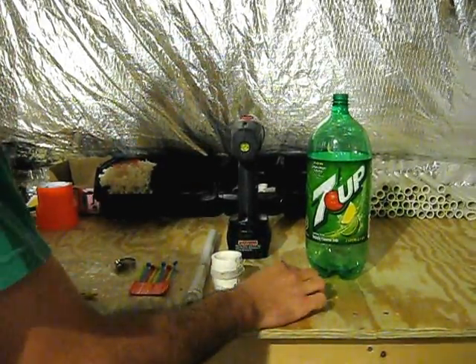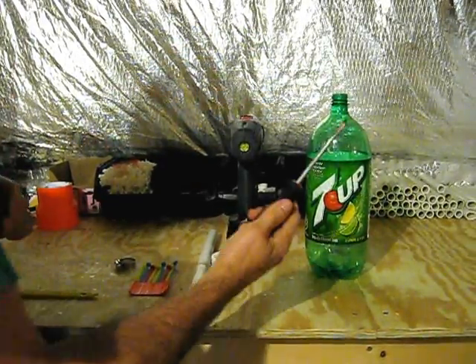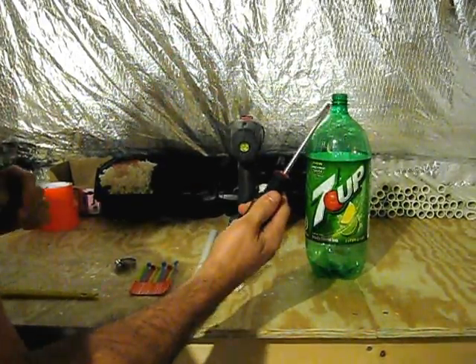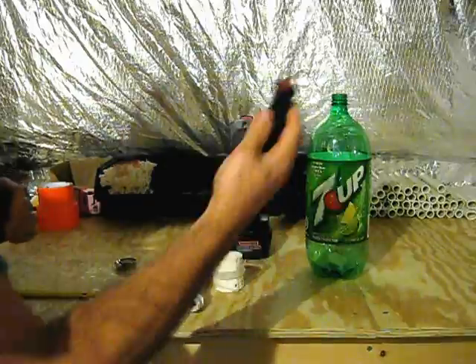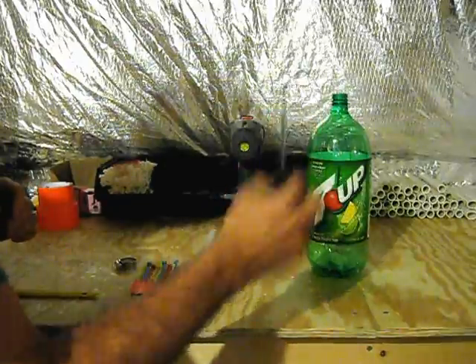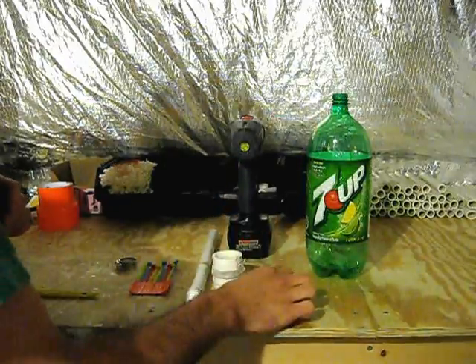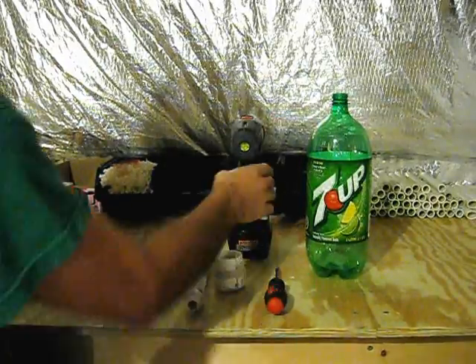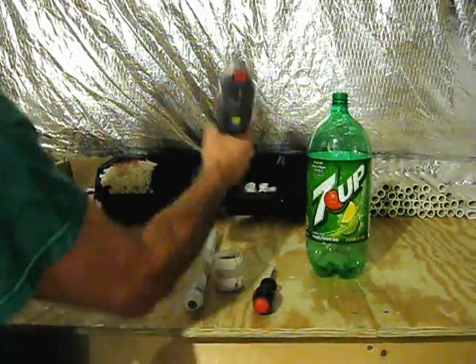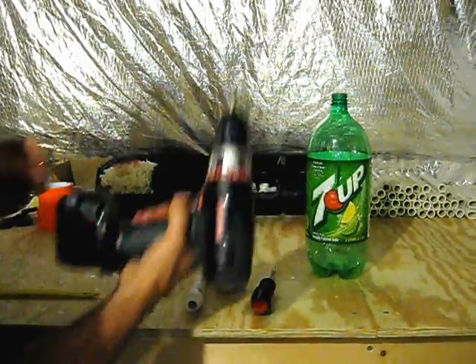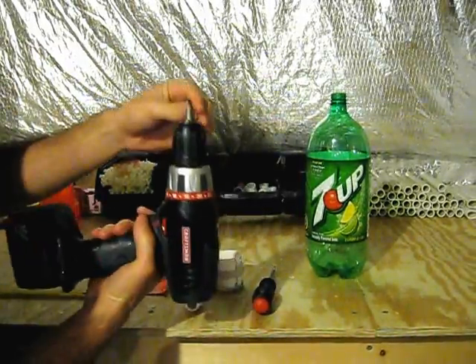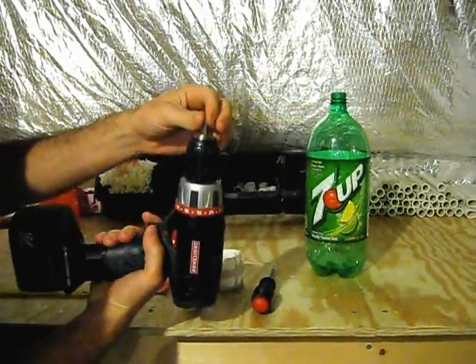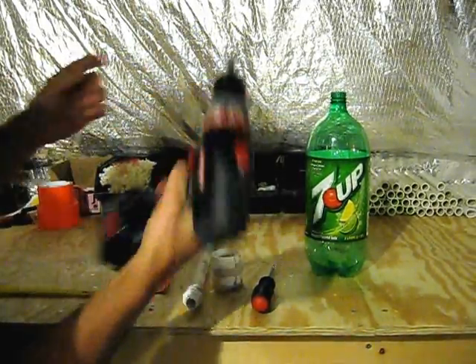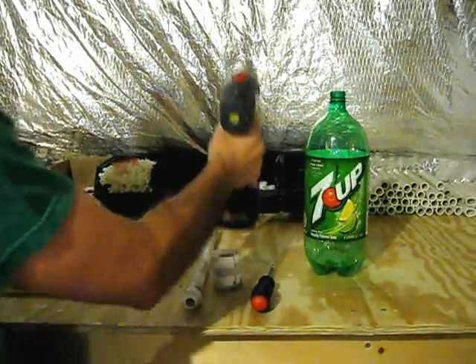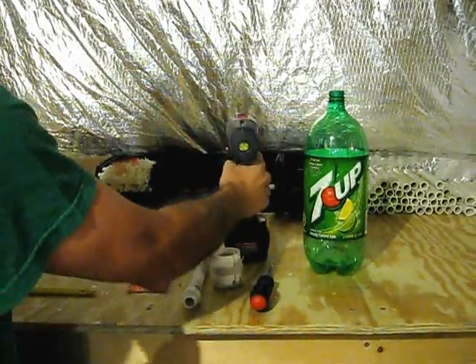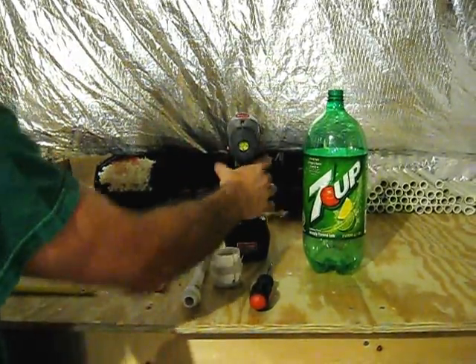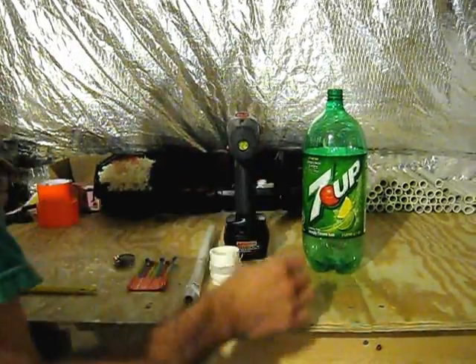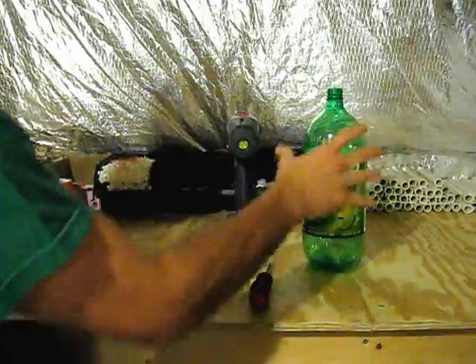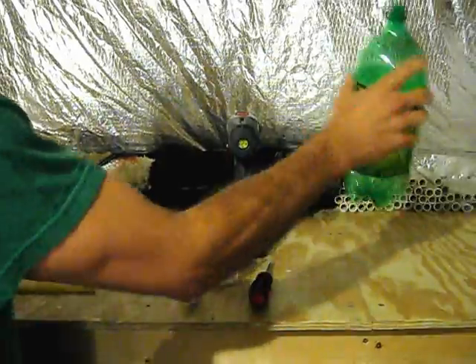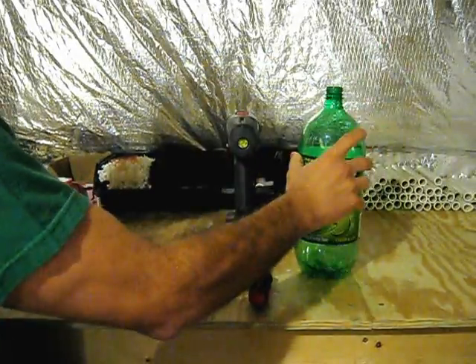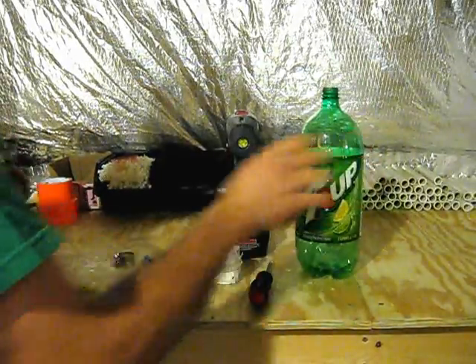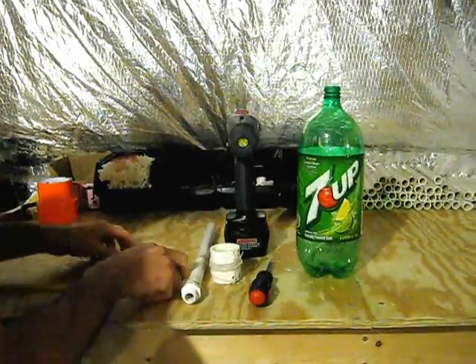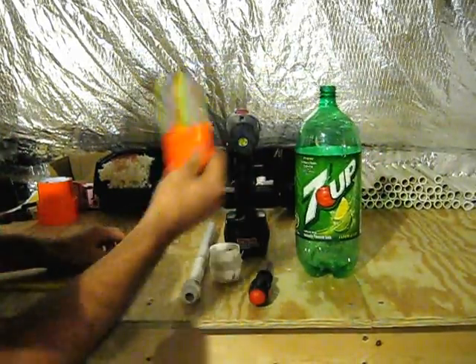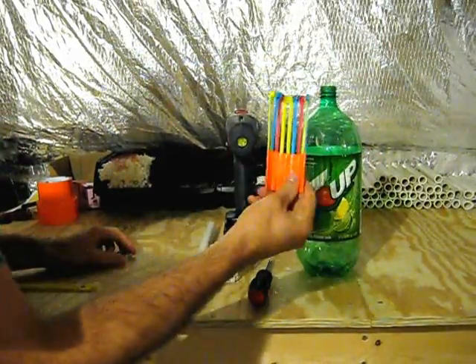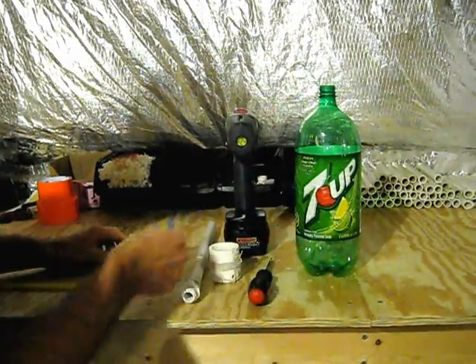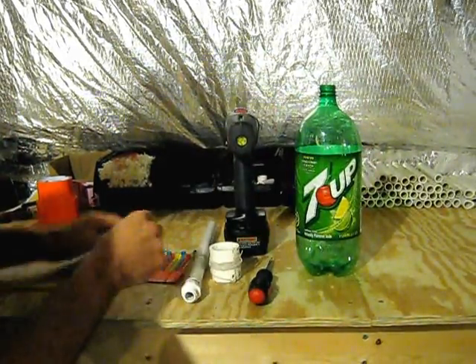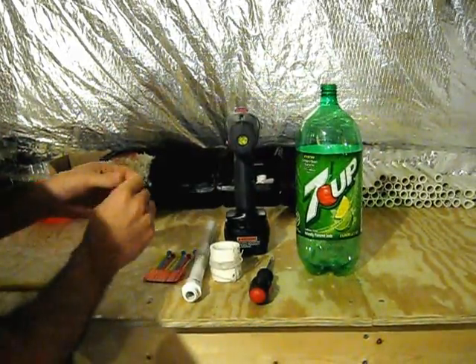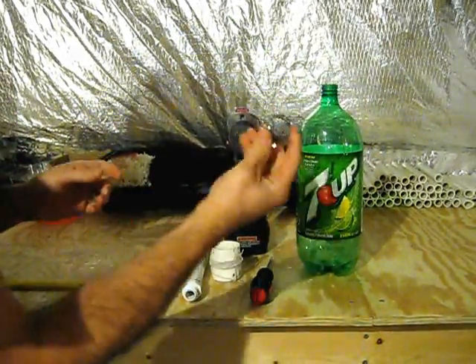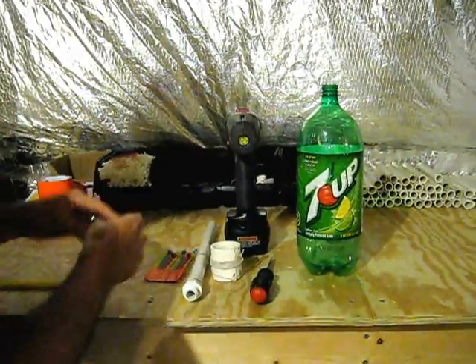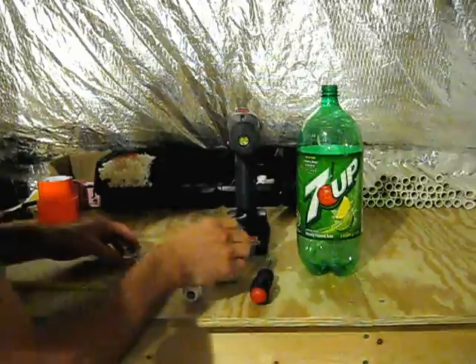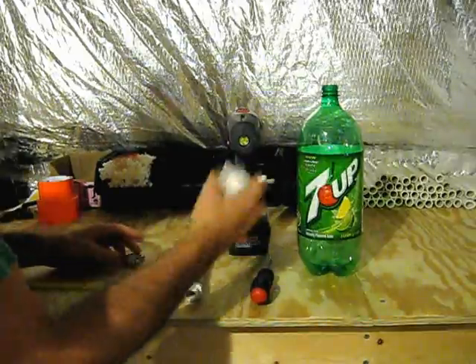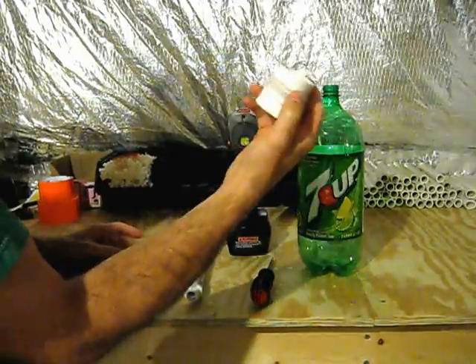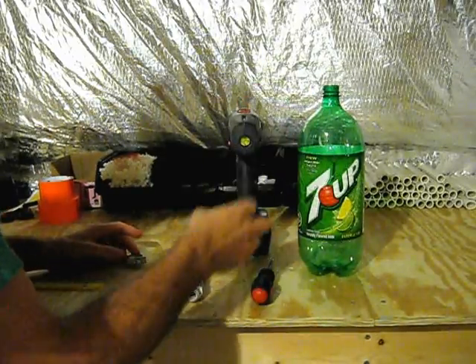Two things that you can use: a flathead screwdriver or a power drill with a flathead attachment. You'll also need your bottle, cable ties, a hose clamp, and the trigger collar.